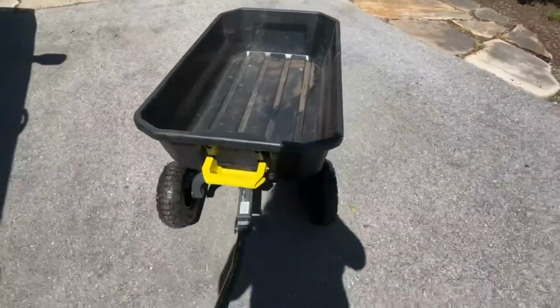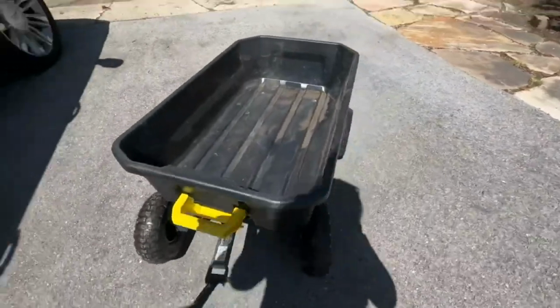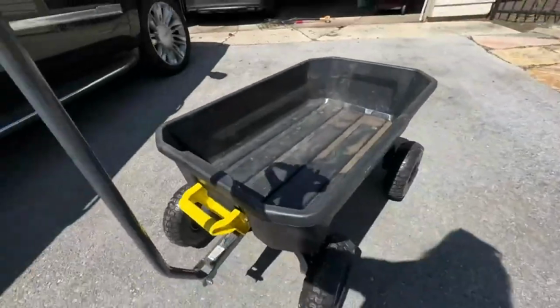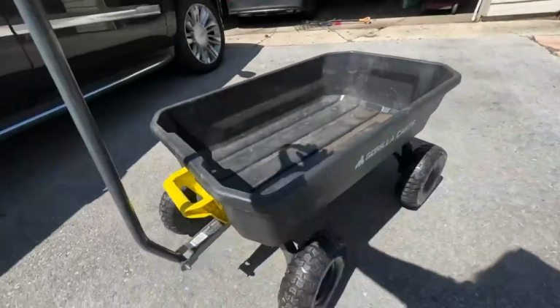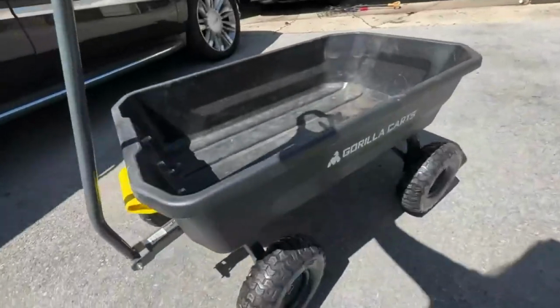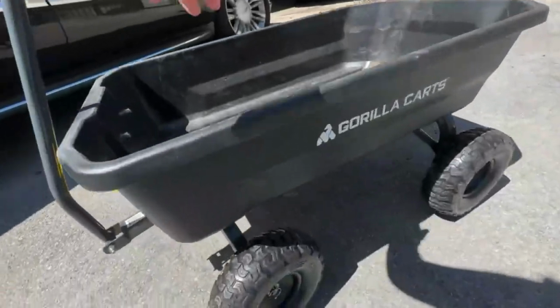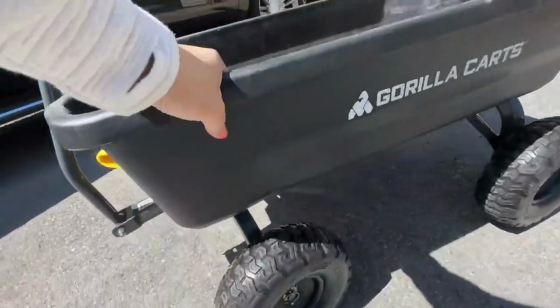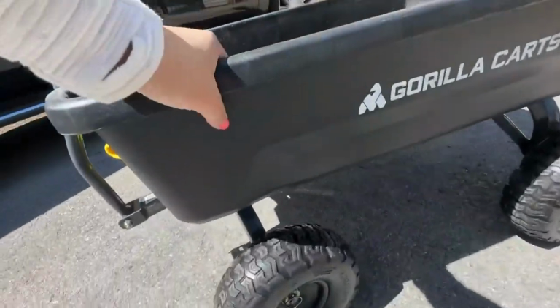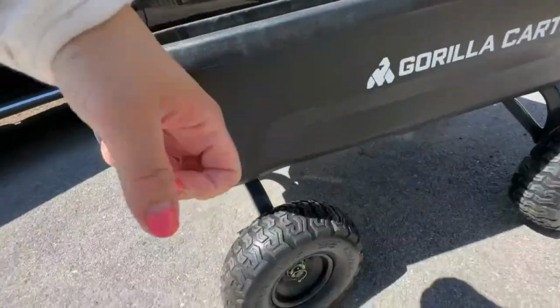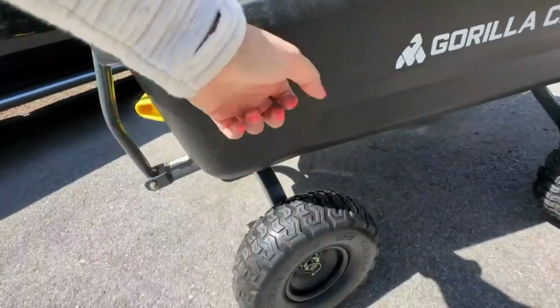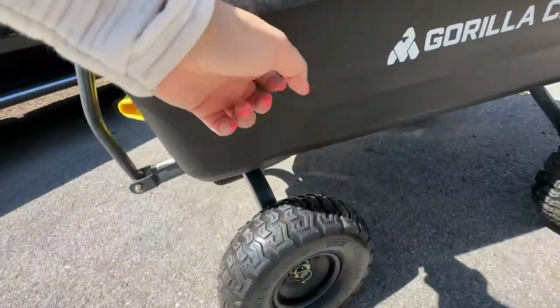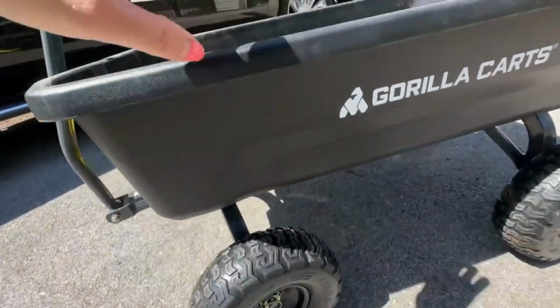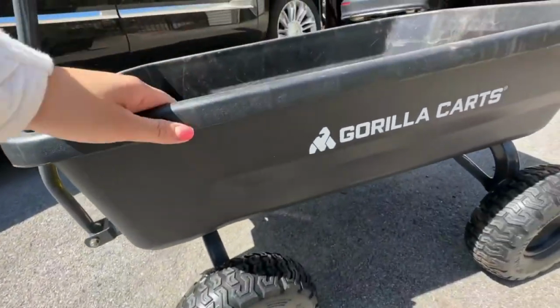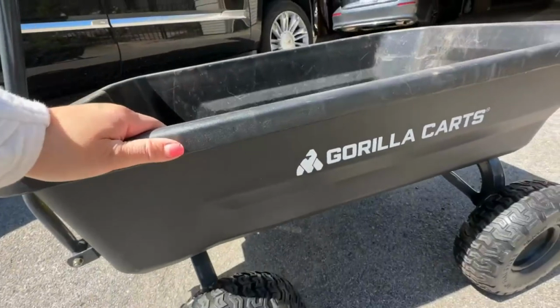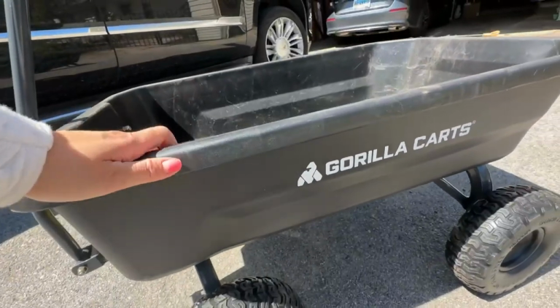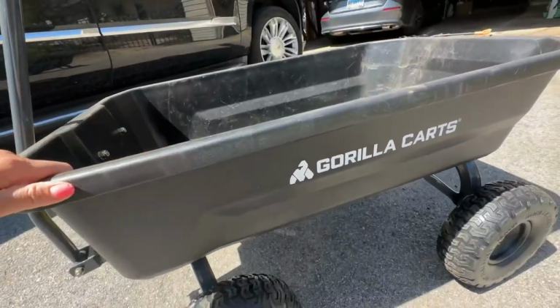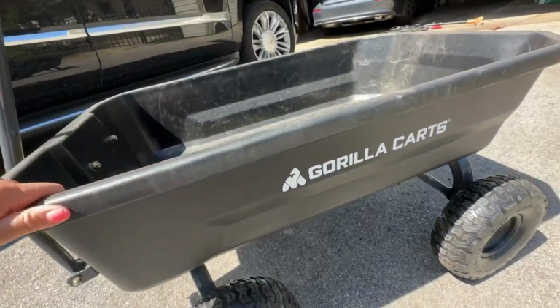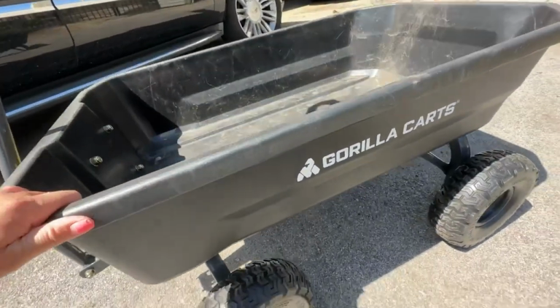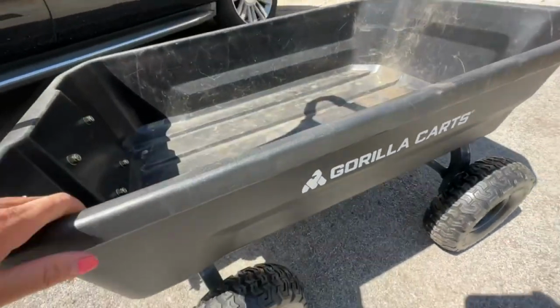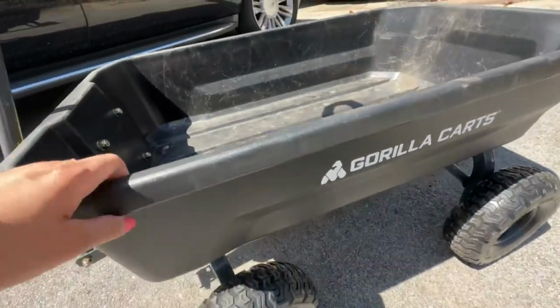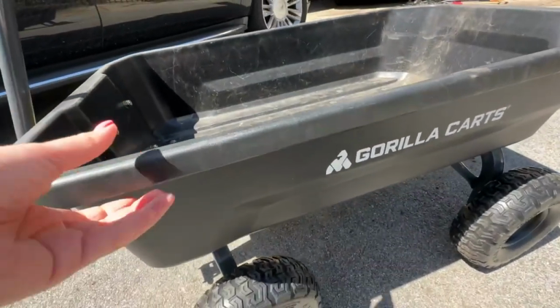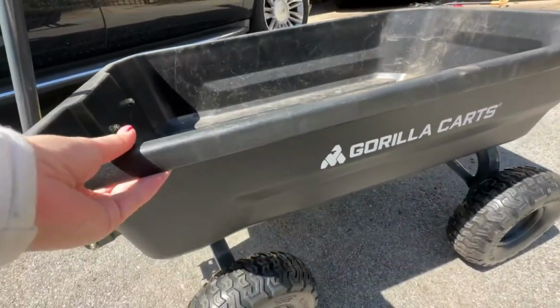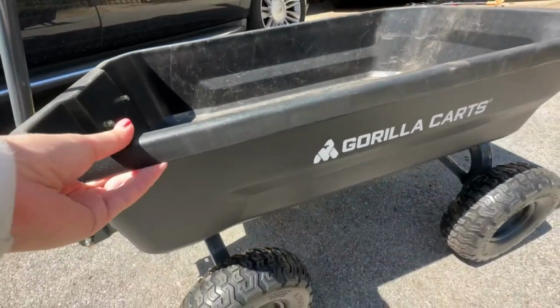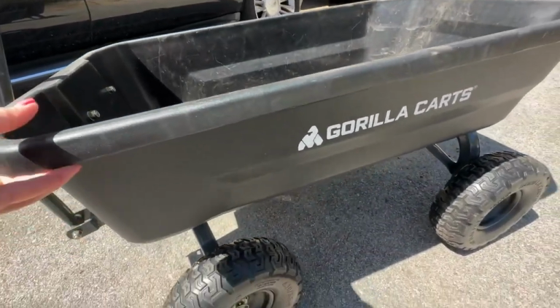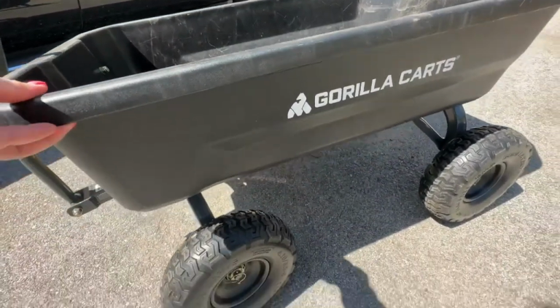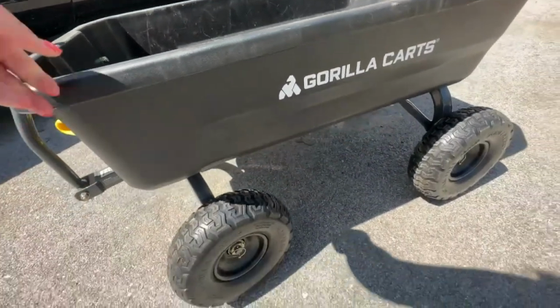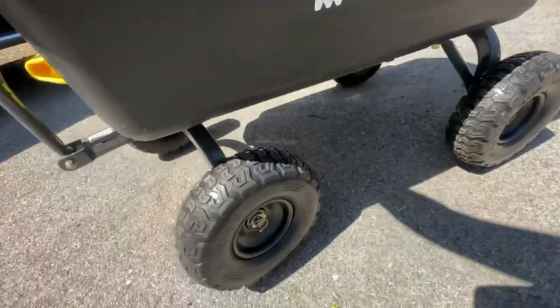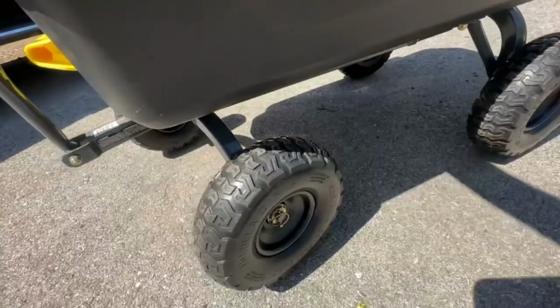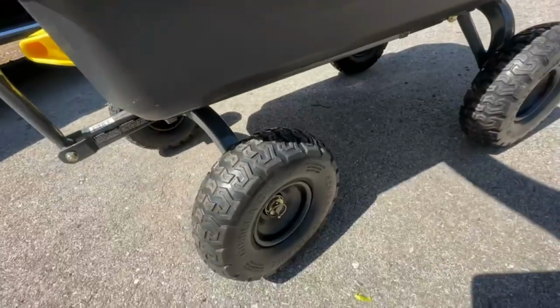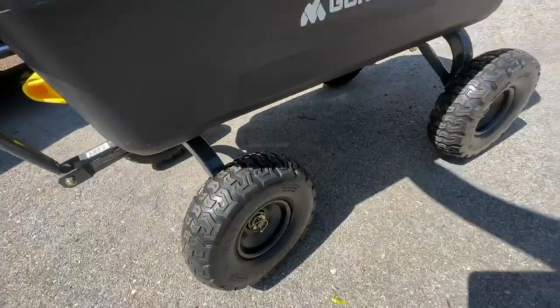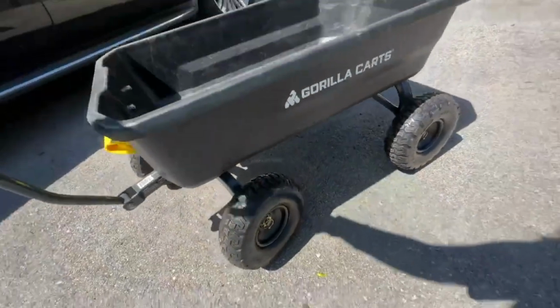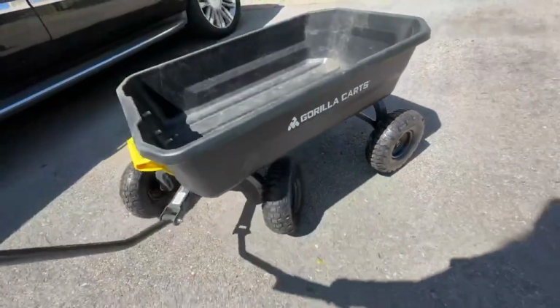Great quality. I've had this for a few years now, and you can see that it's not even faded. I leave it in our garage, but it's not flimsy or anything, and the wheels are really in great shape still.